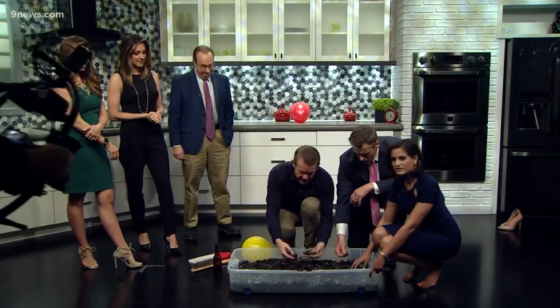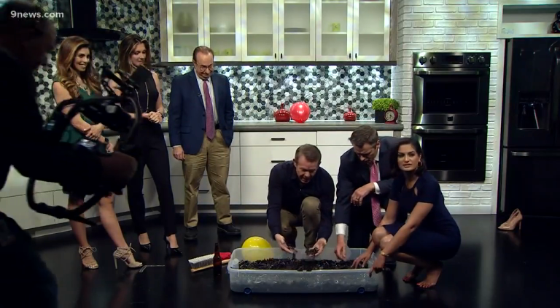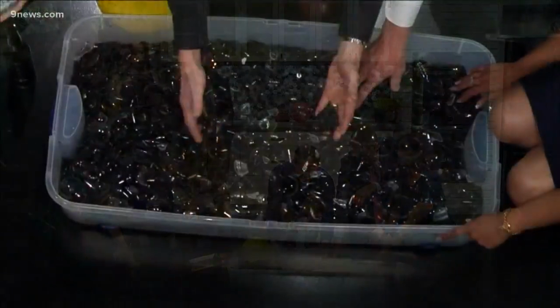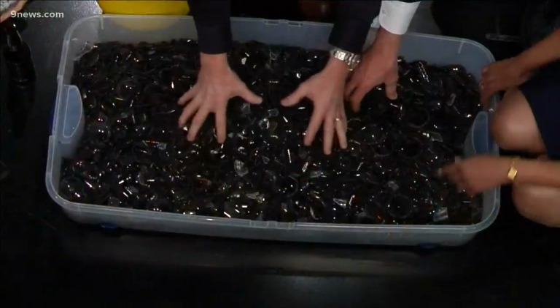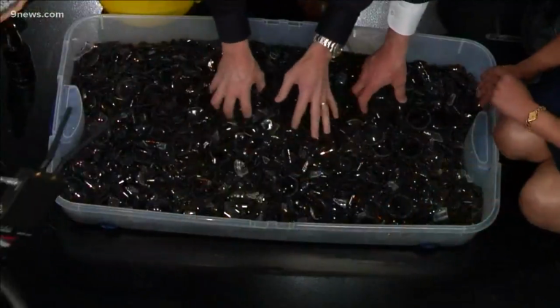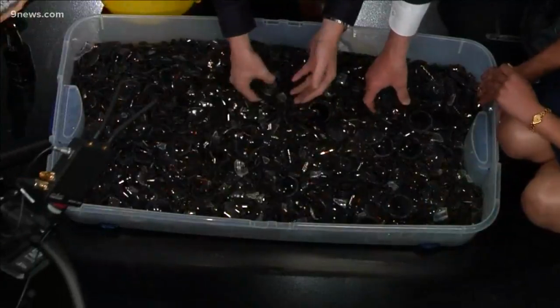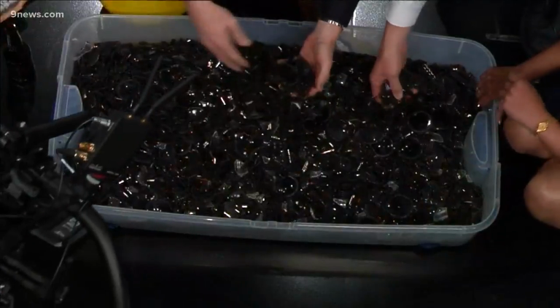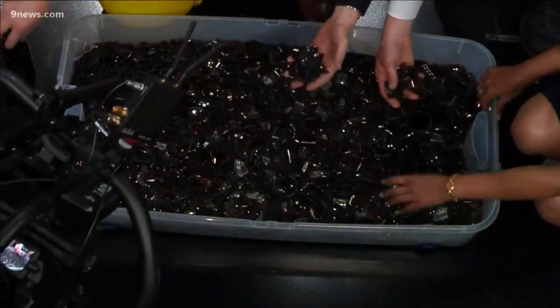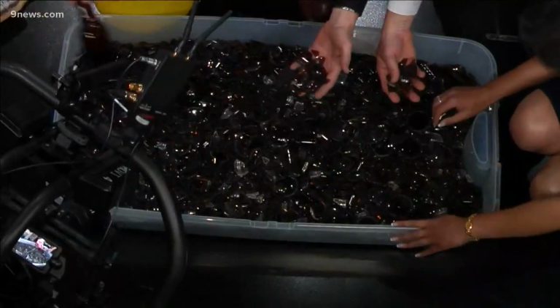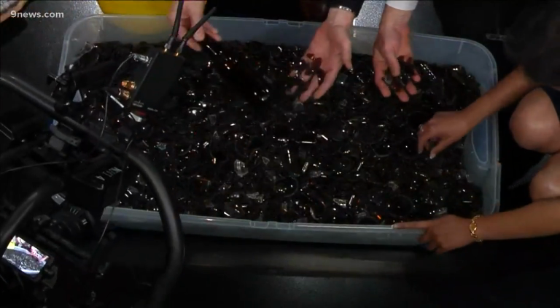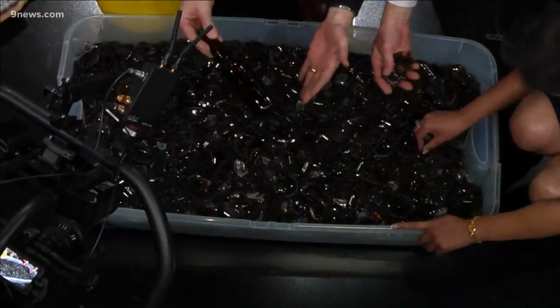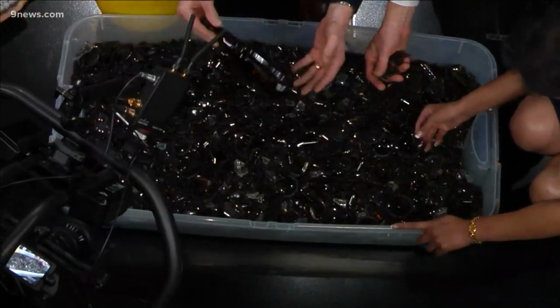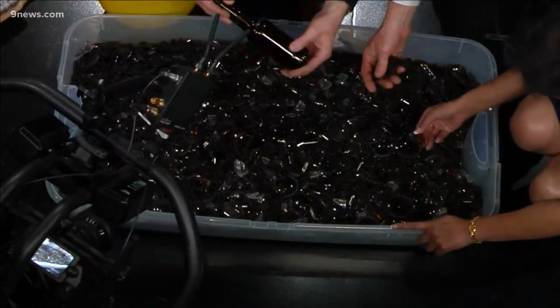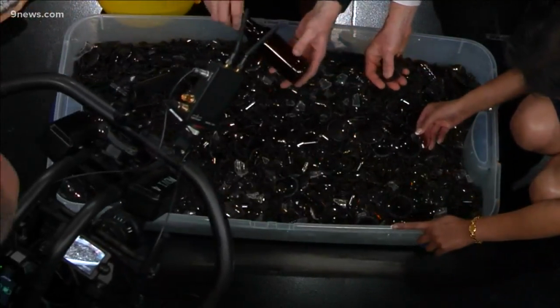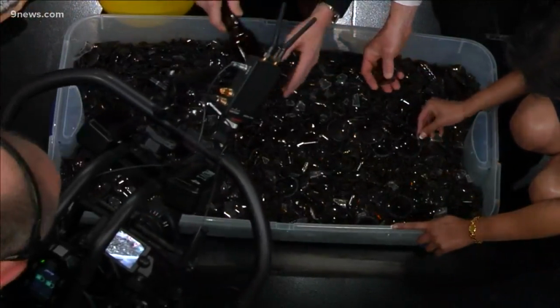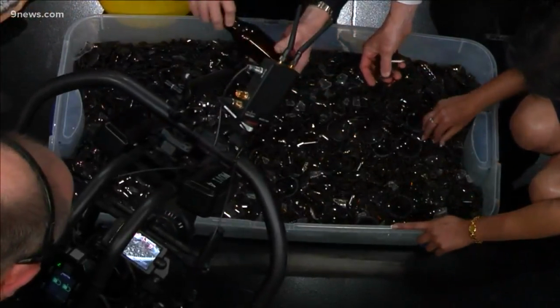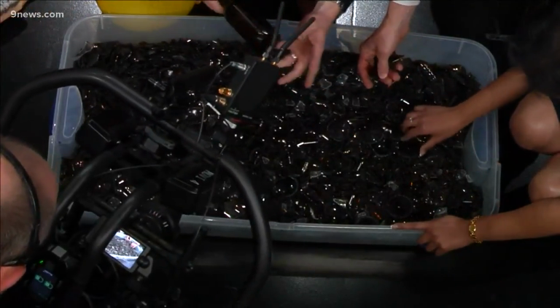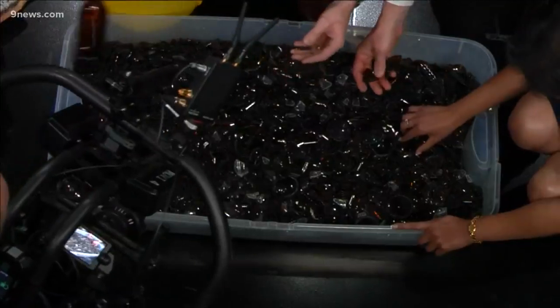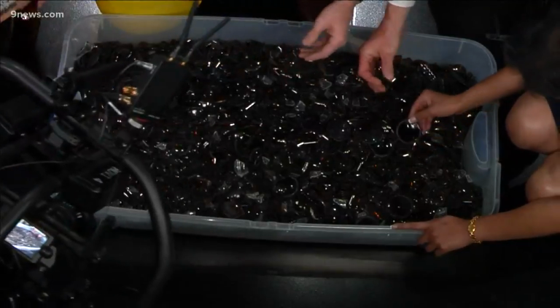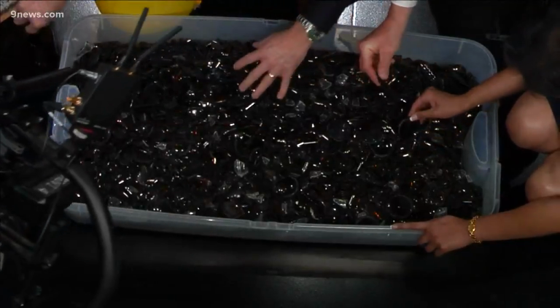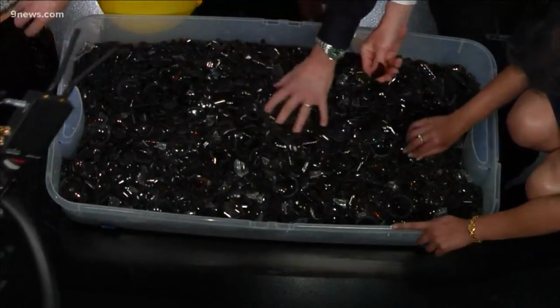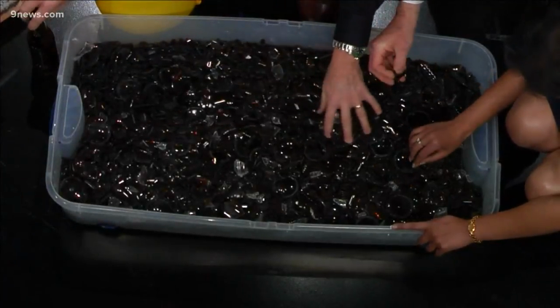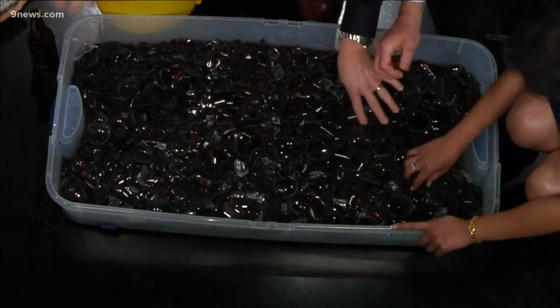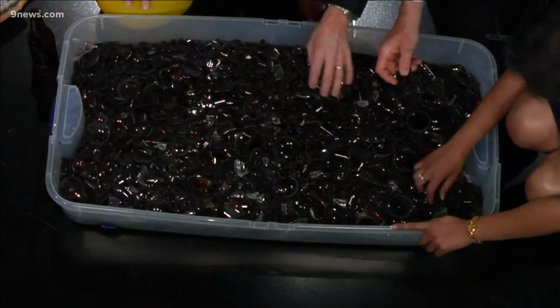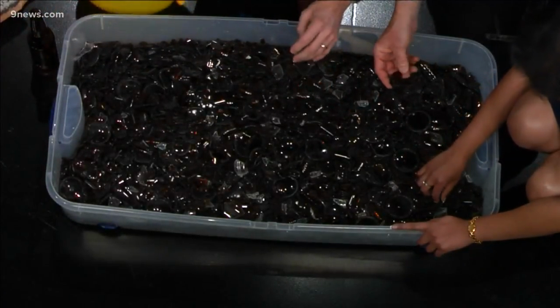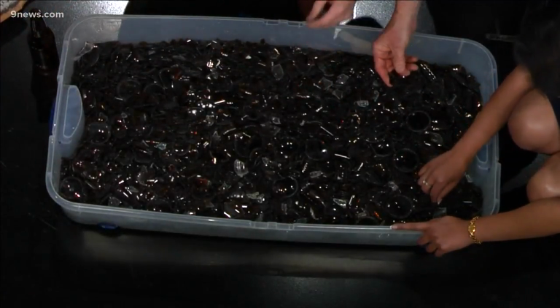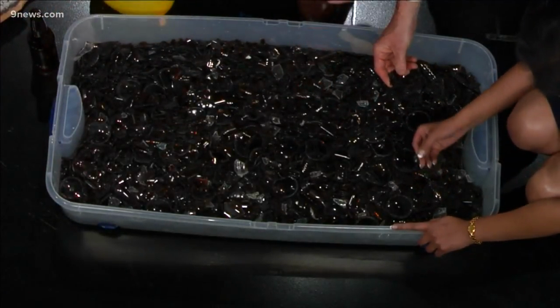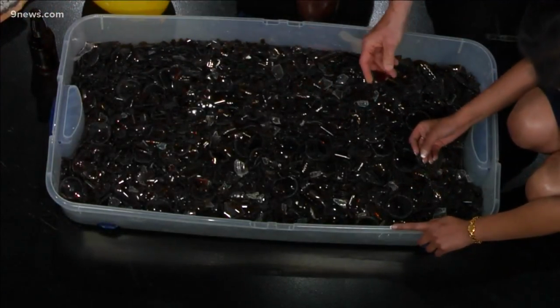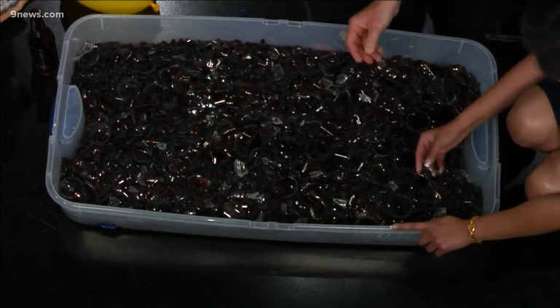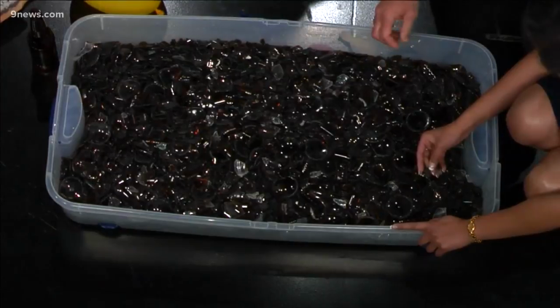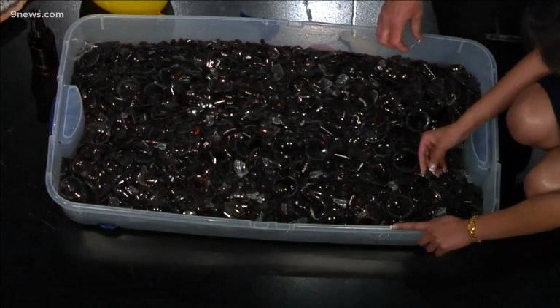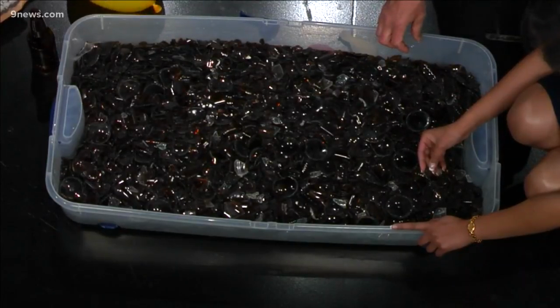This is about 300 bottles — beer bottles, or for the kiddos, root beer bottles.